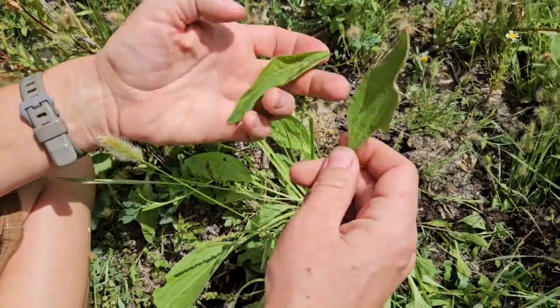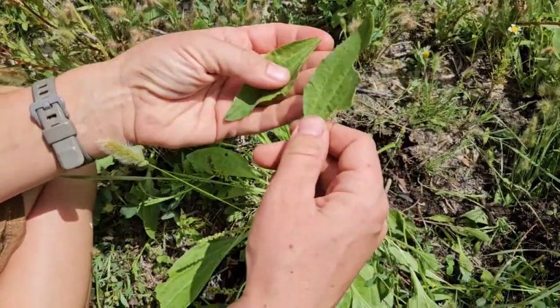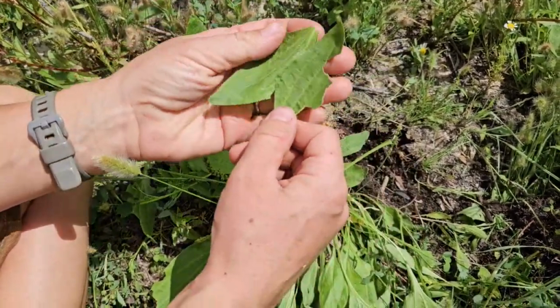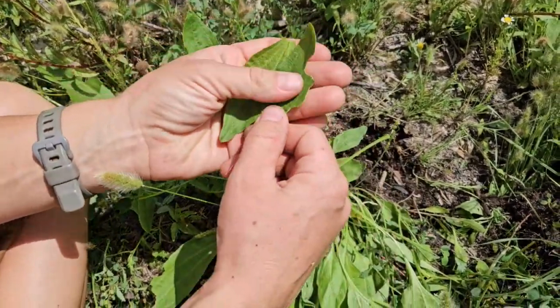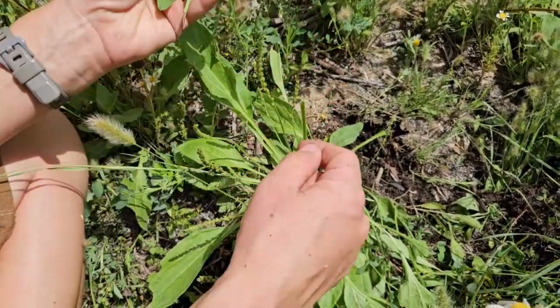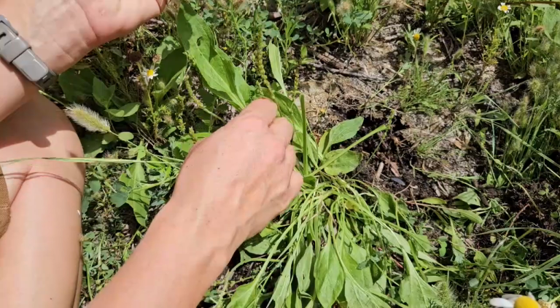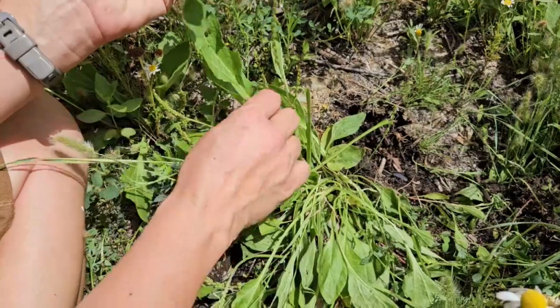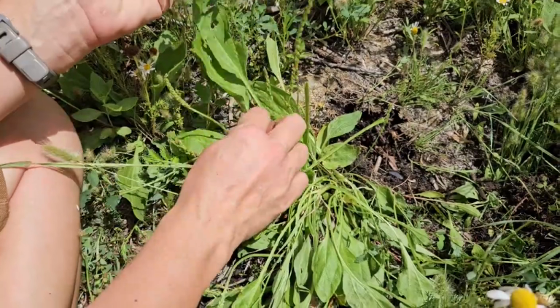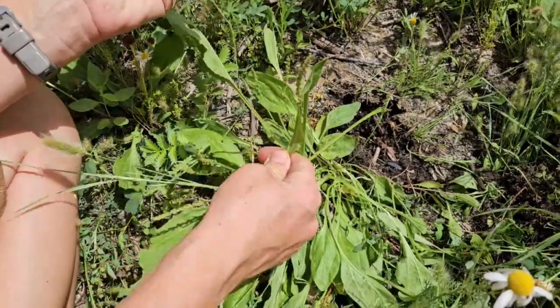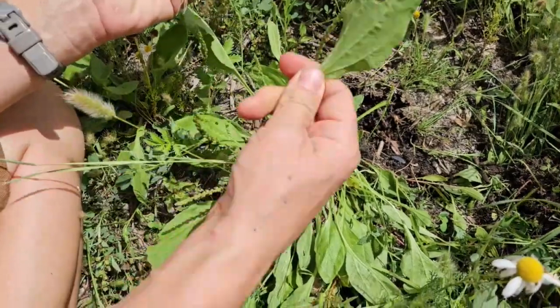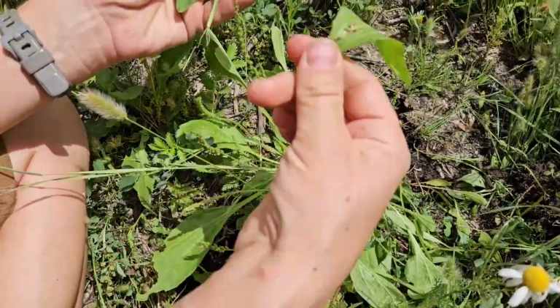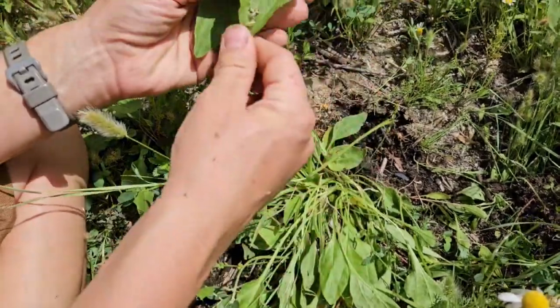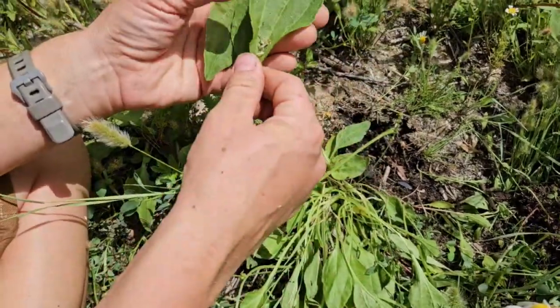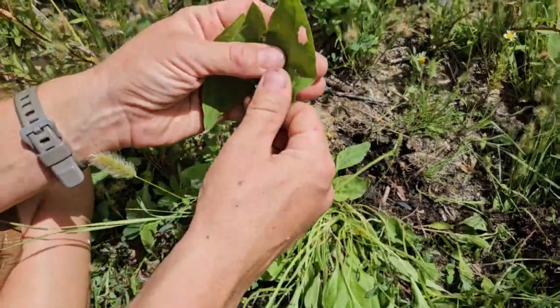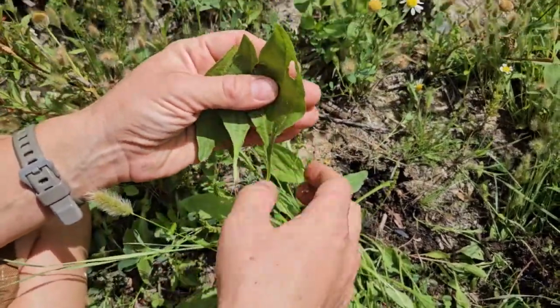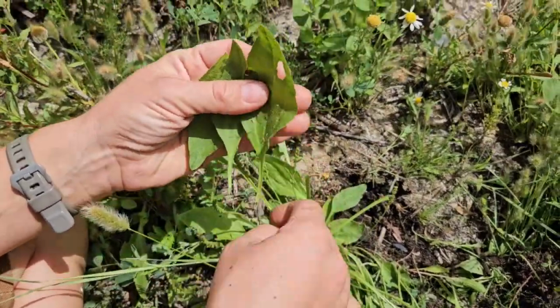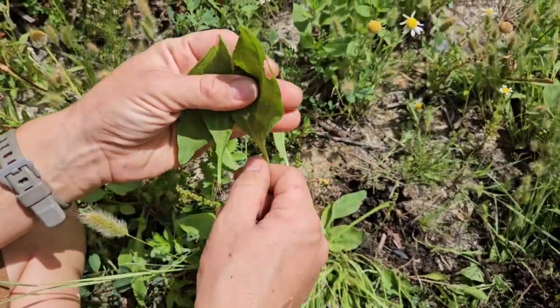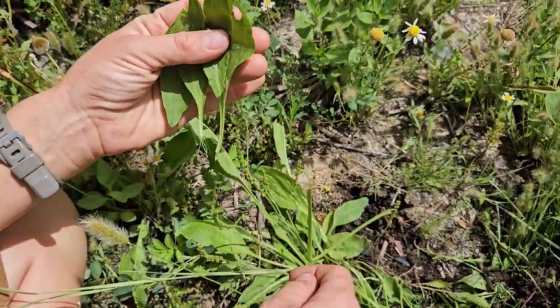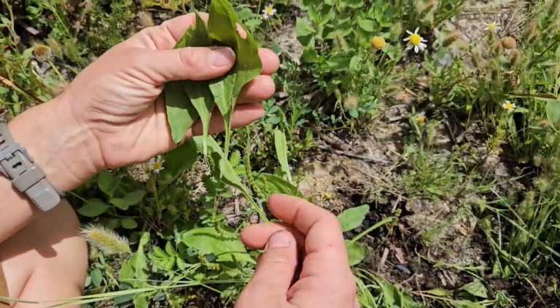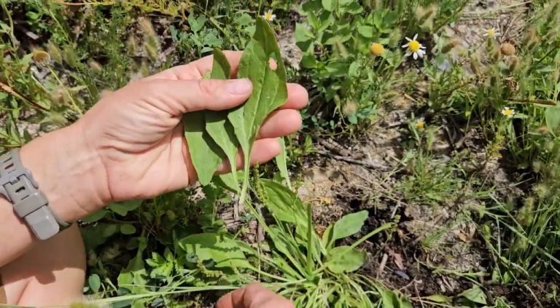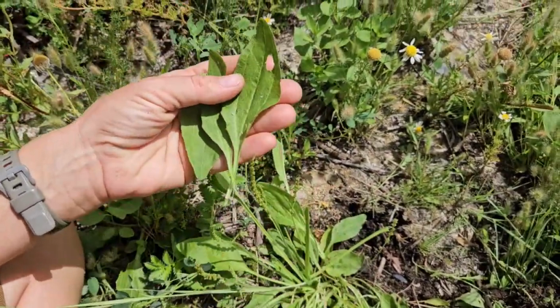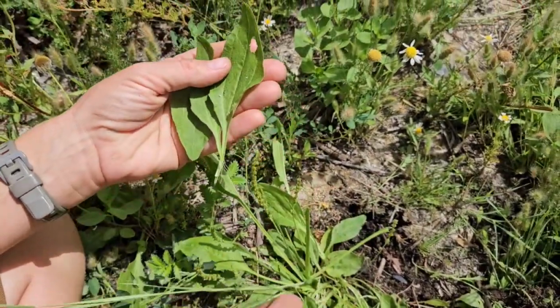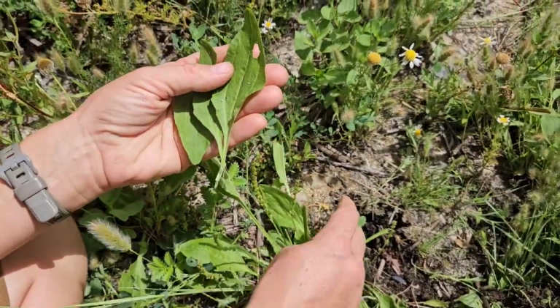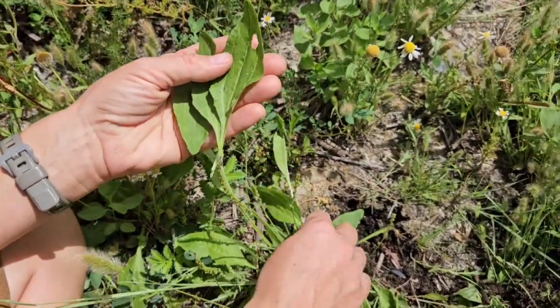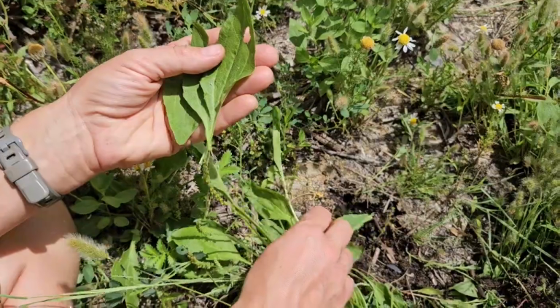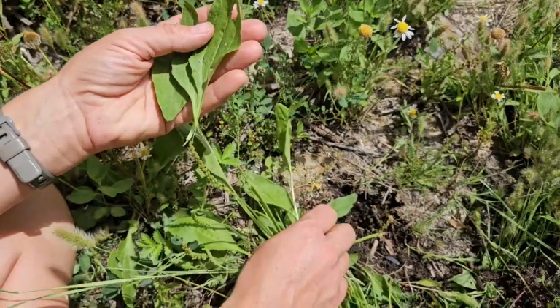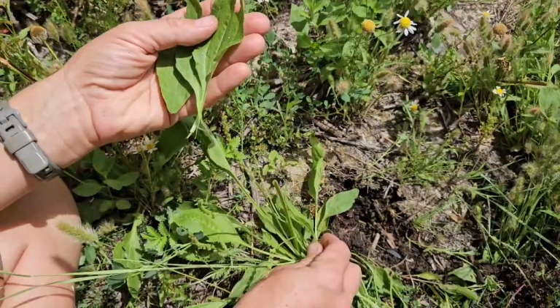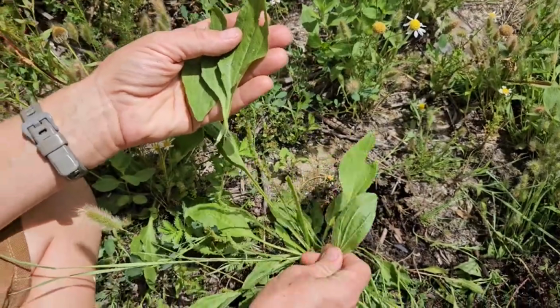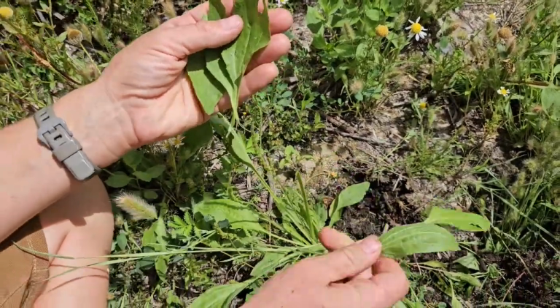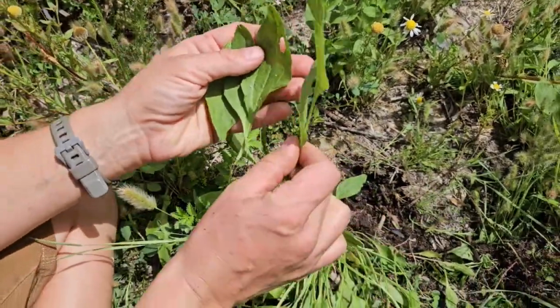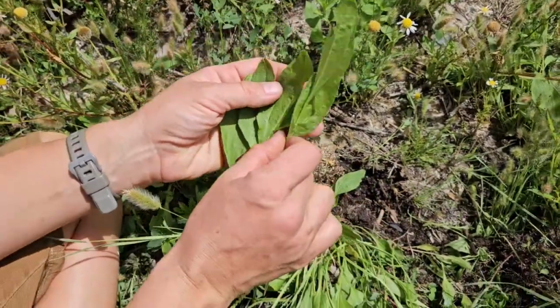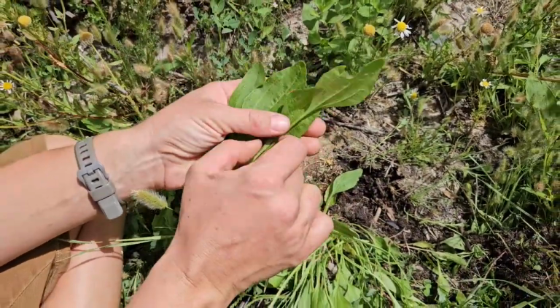So this is the broad leaf variety, here by my local wetland. The narrow leaf variety grows in lots of places, and we definitely want to find some.